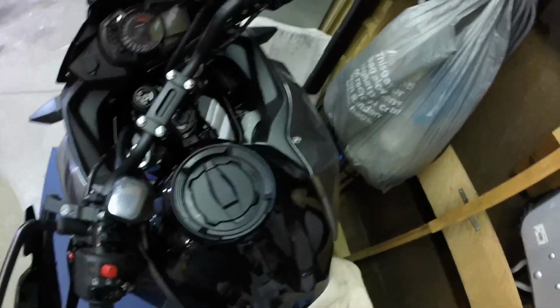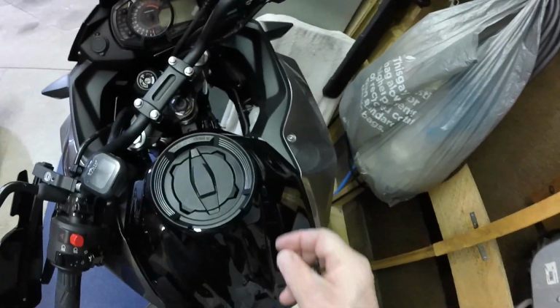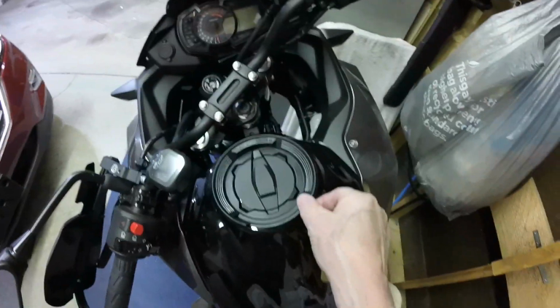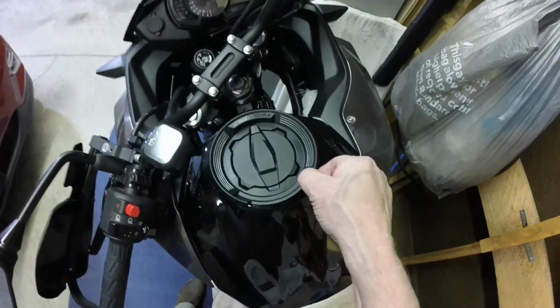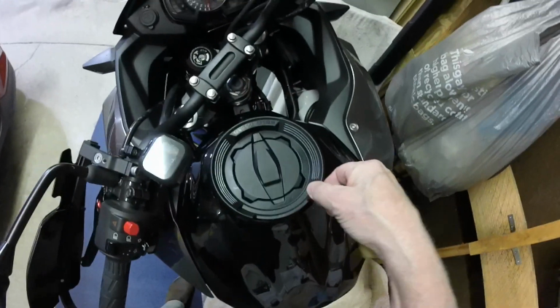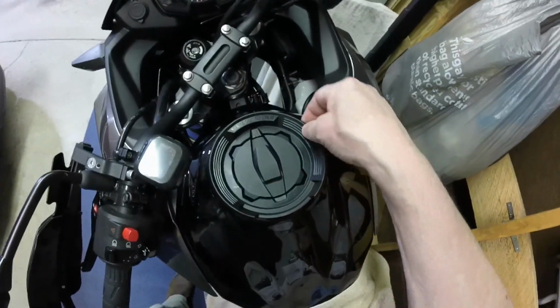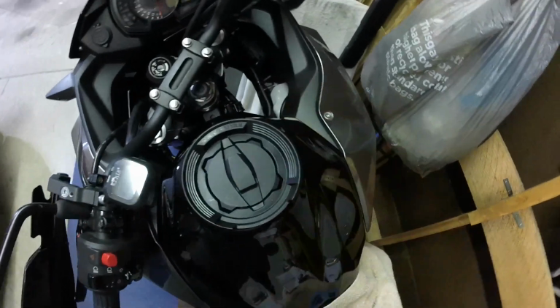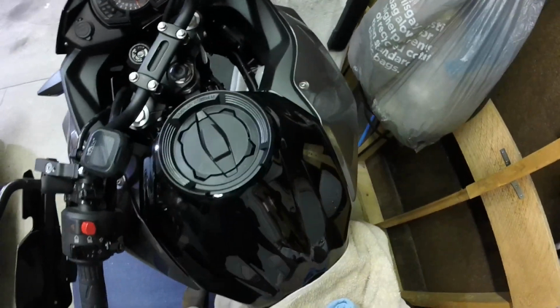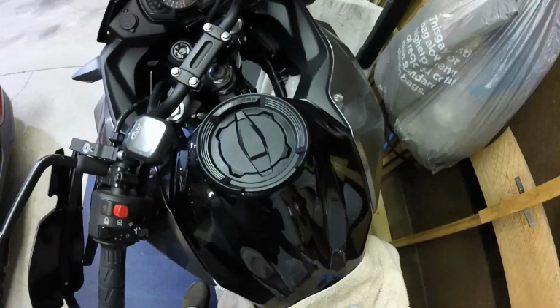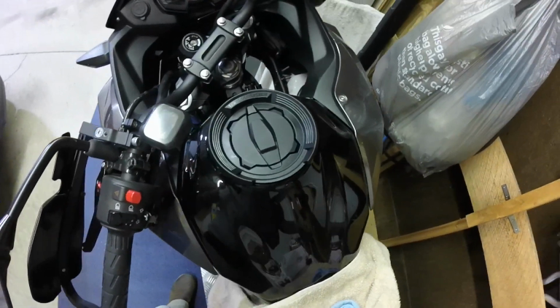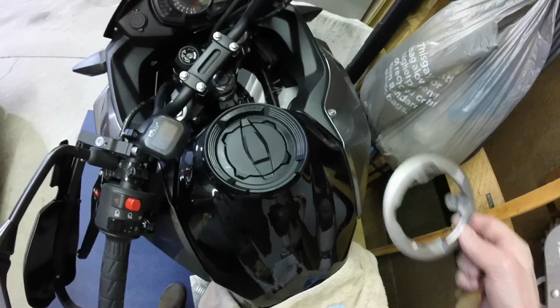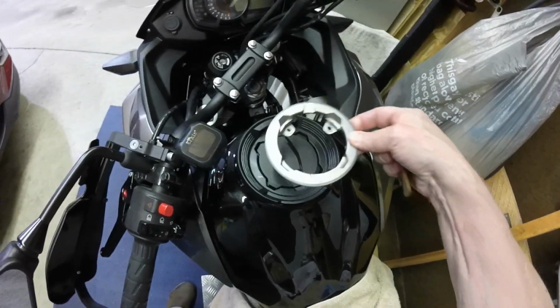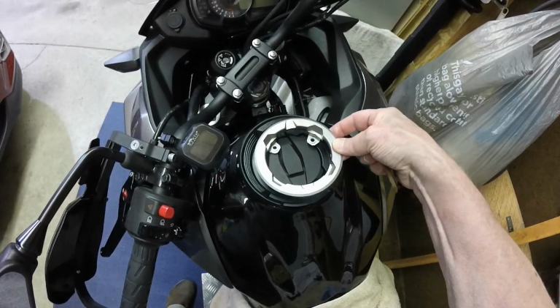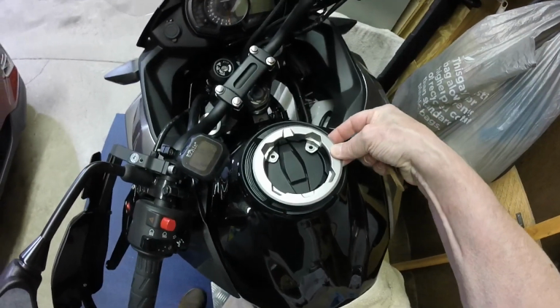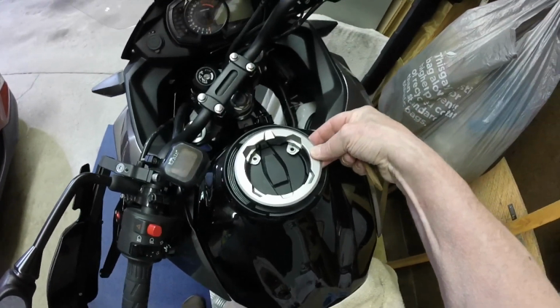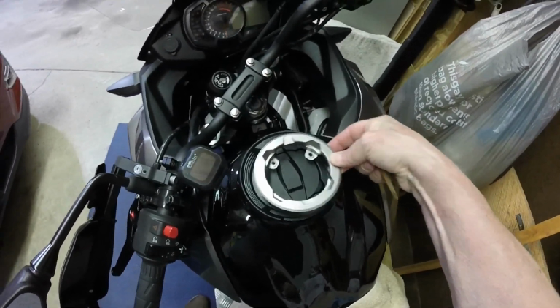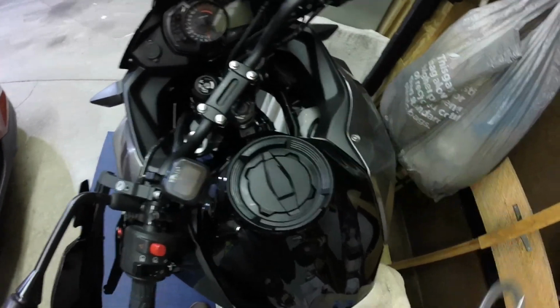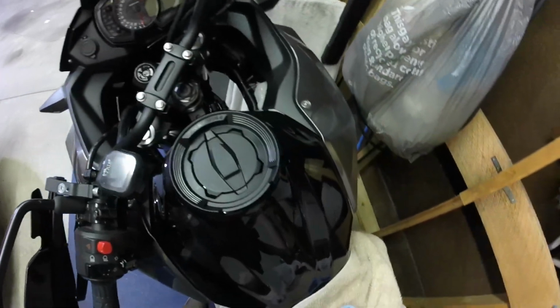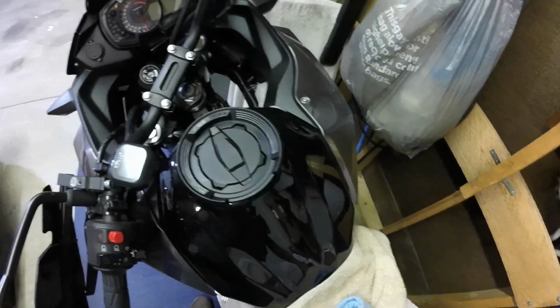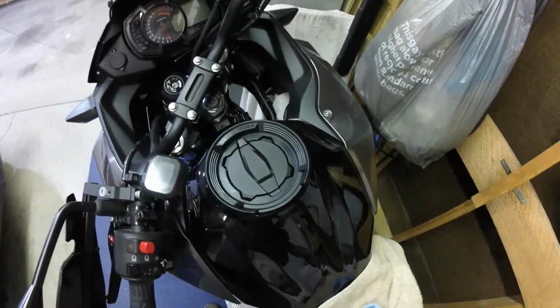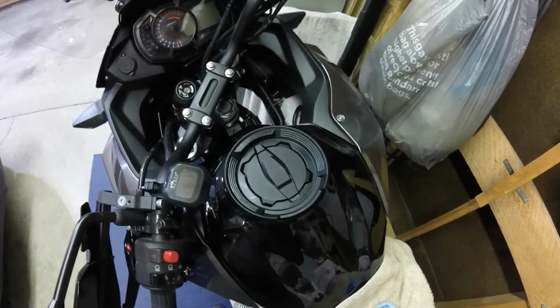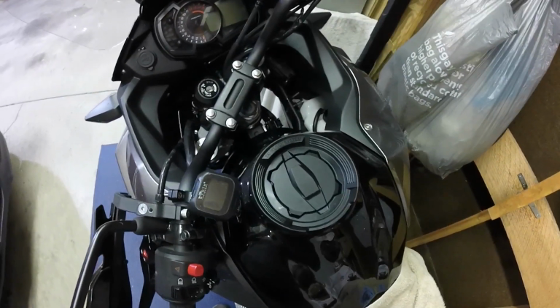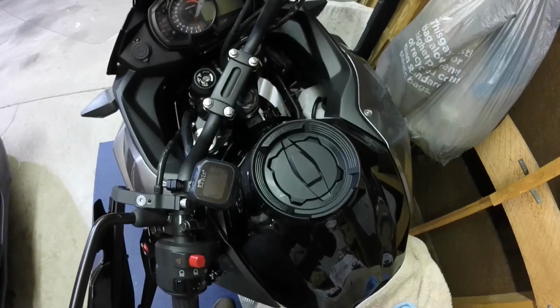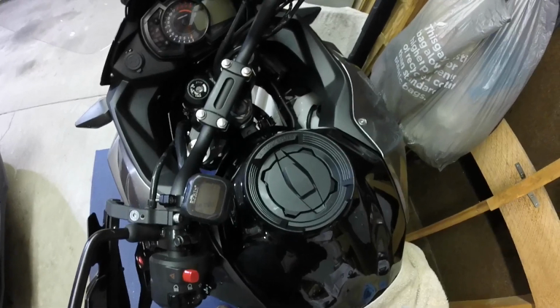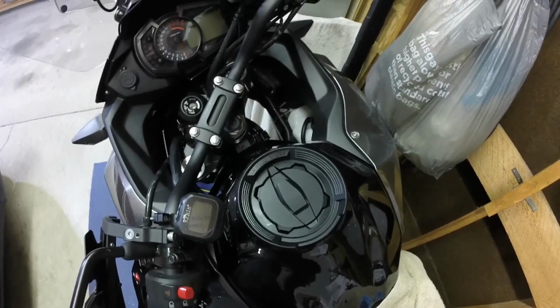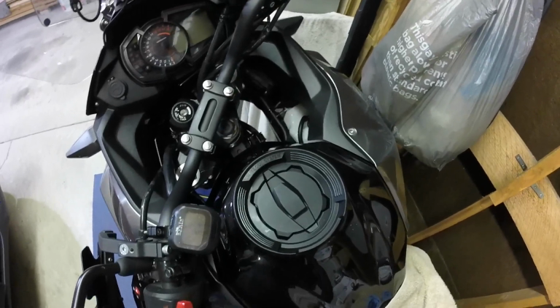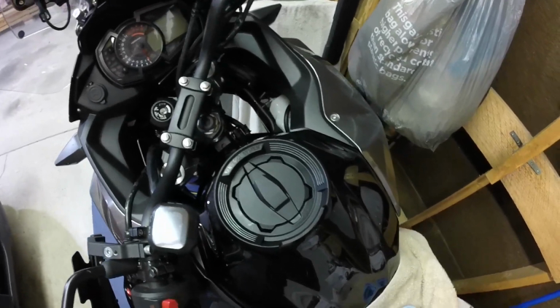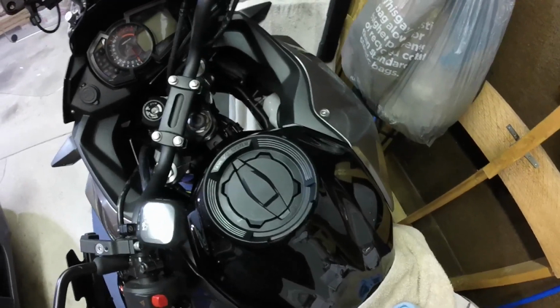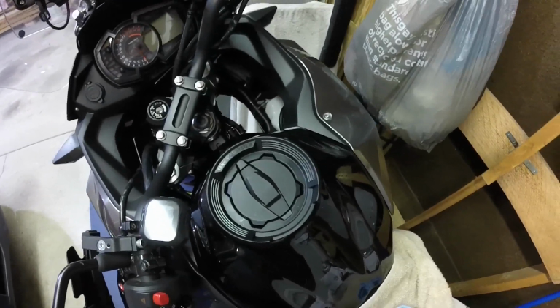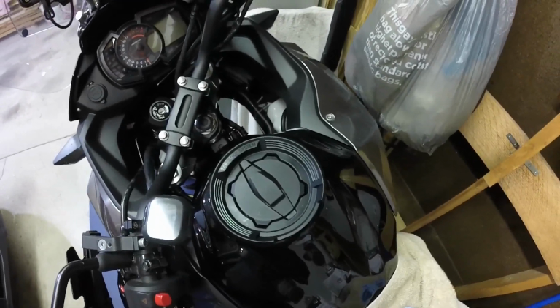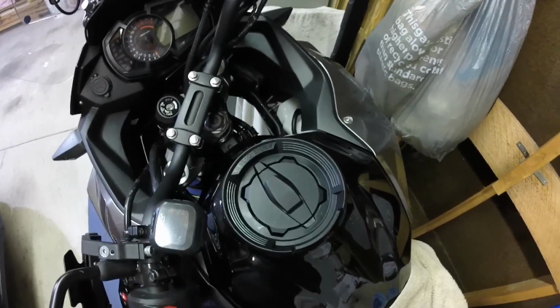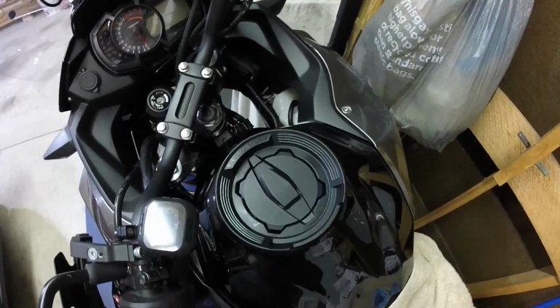Closing it up with the key gives it a different look — instead of the silver ring you've got all black, and it's a bit of a flange. The next thing I'm going to do is go ahead and put the tank bag on to see how that looks.